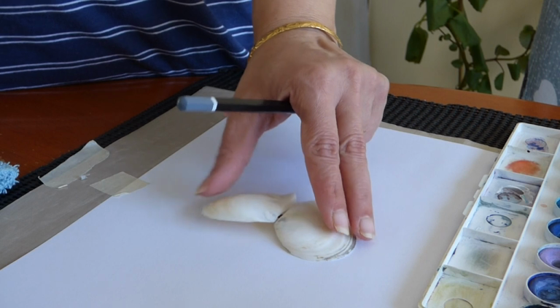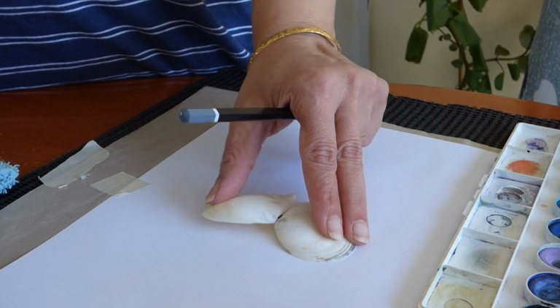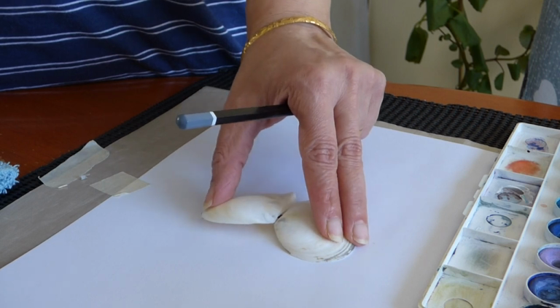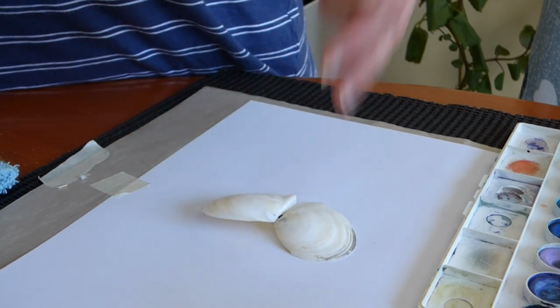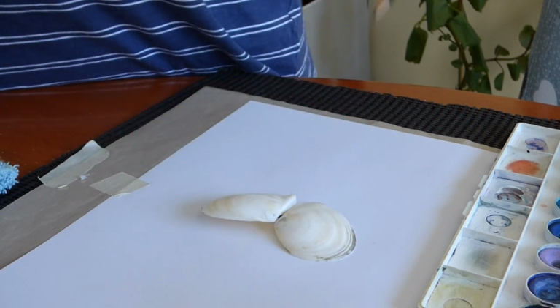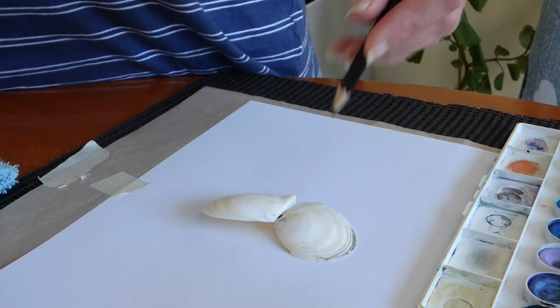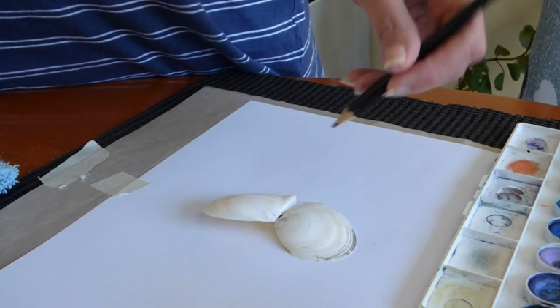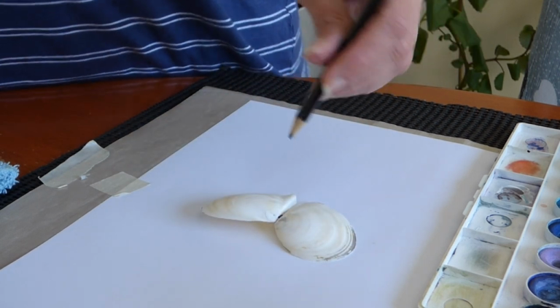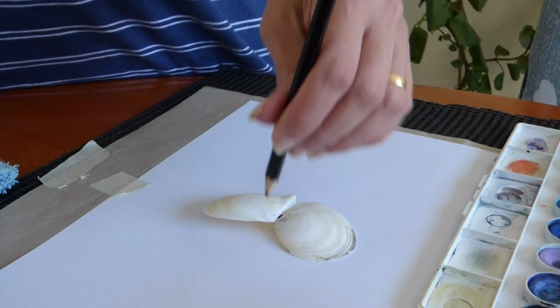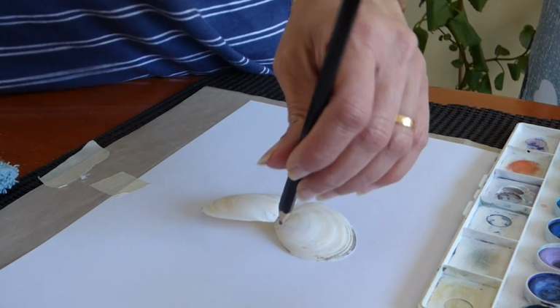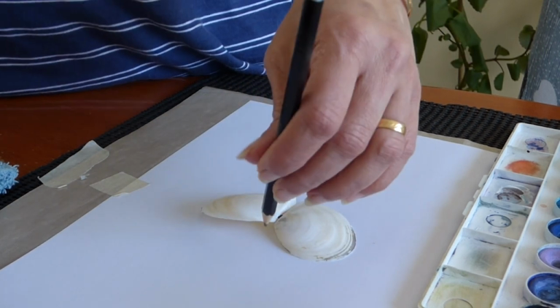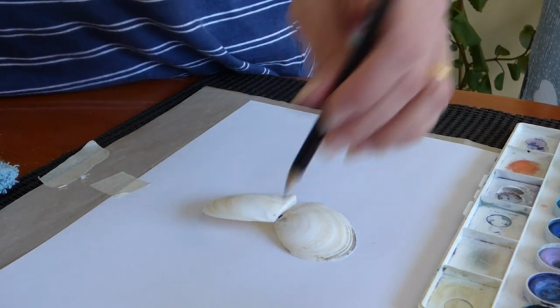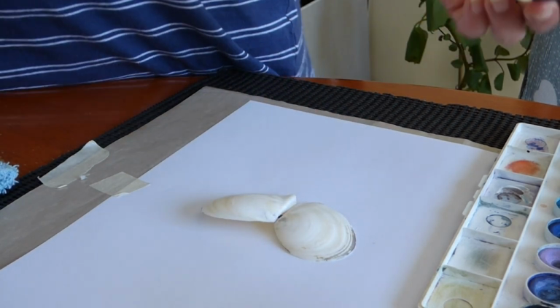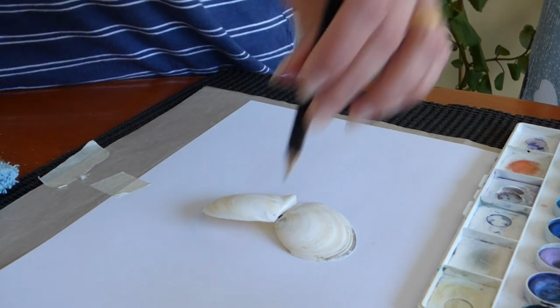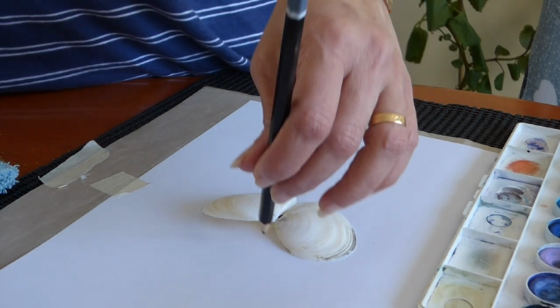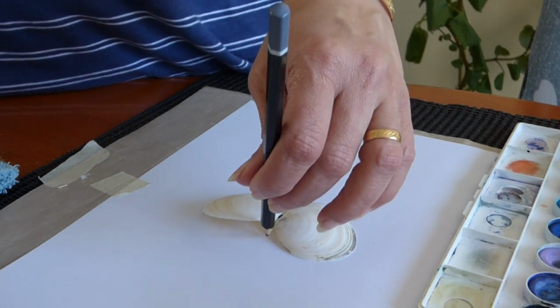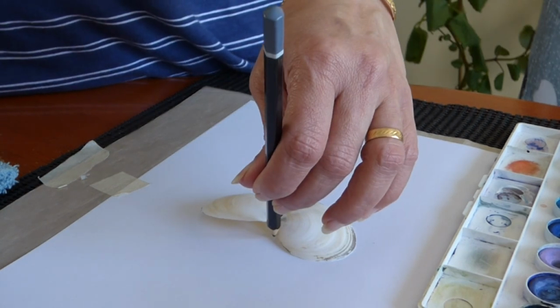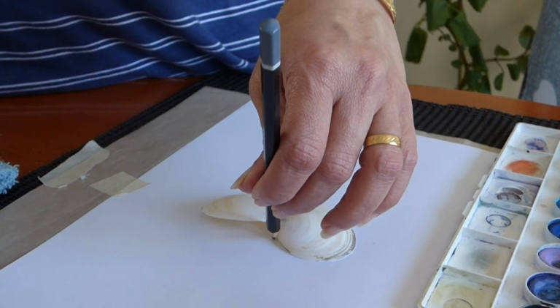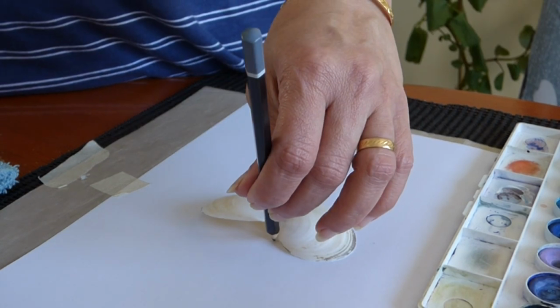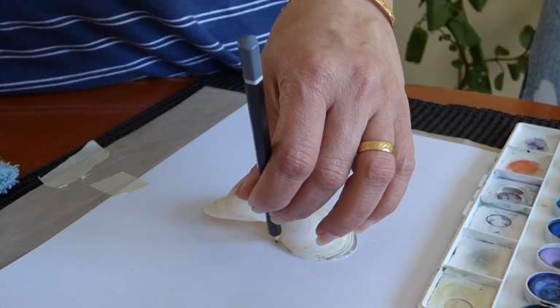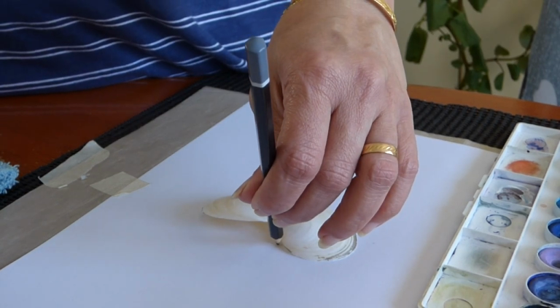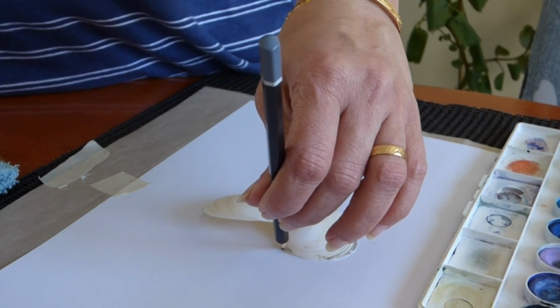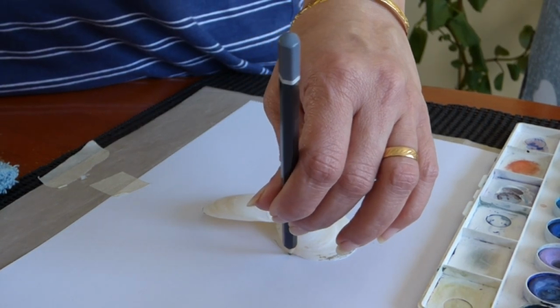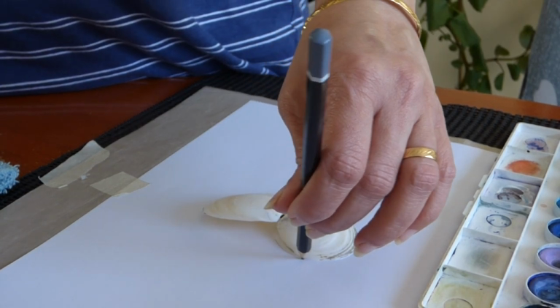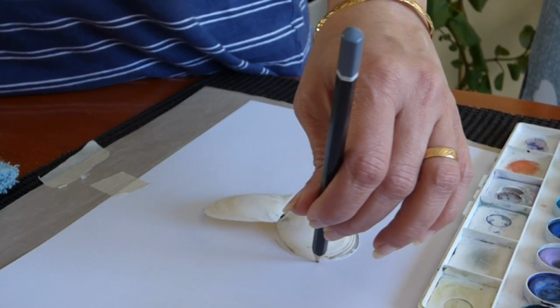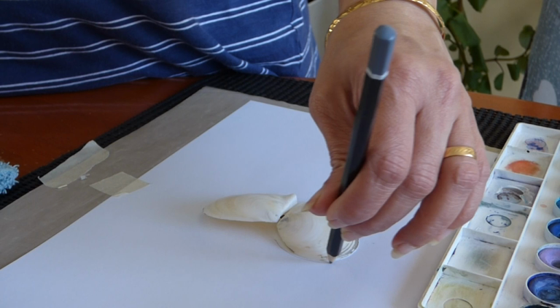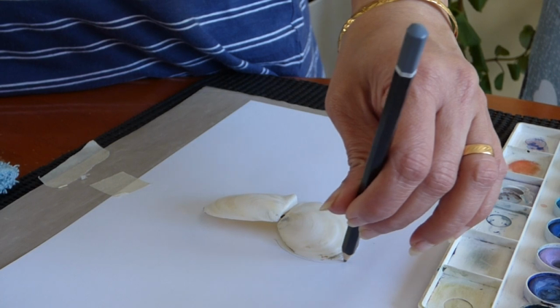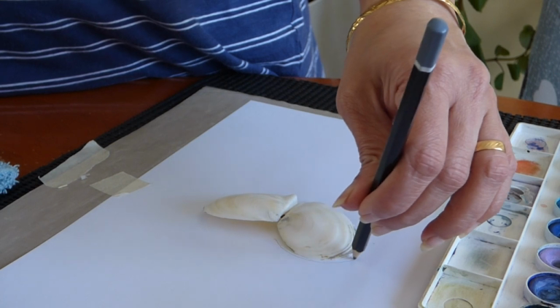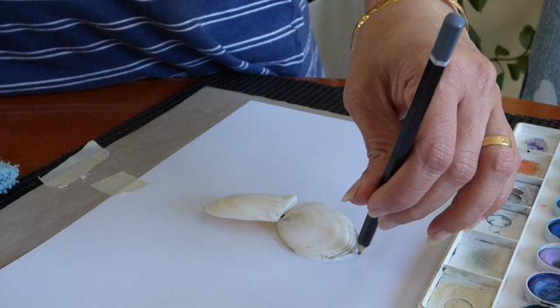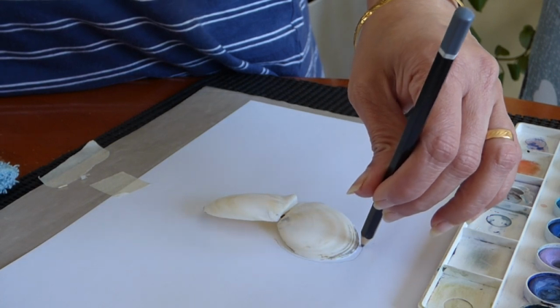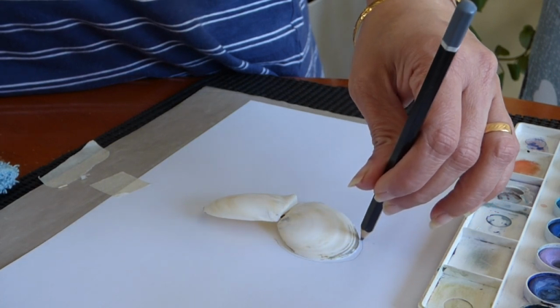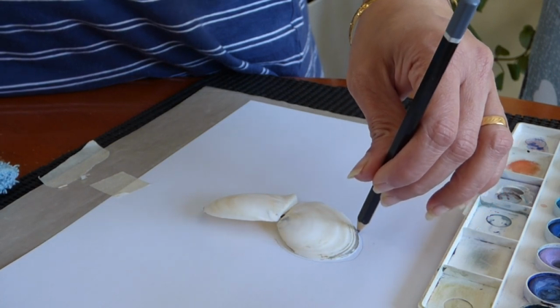So it looks like the wing. Now we have to do the drawing with the pencil.